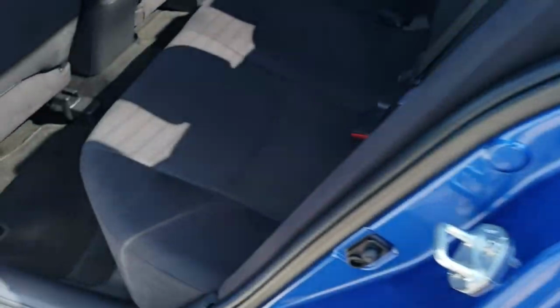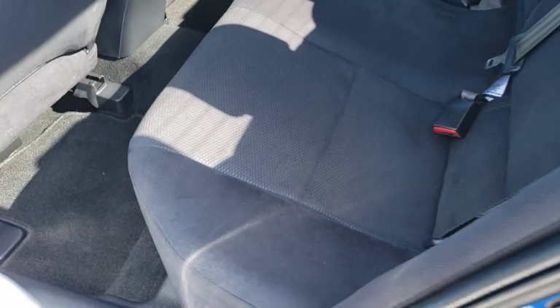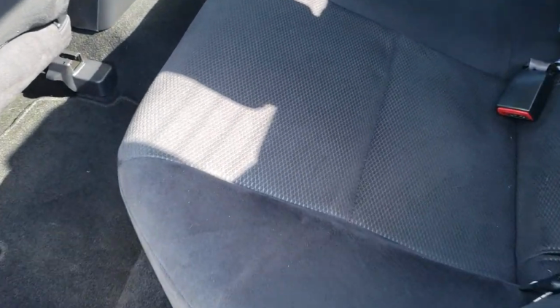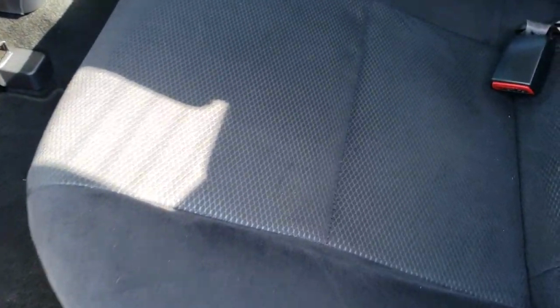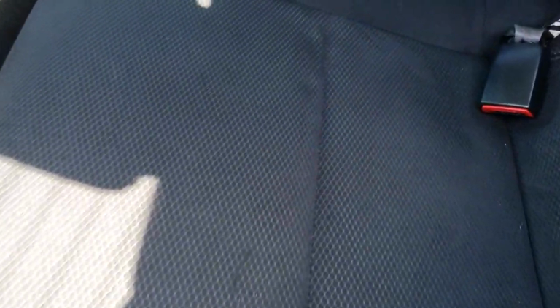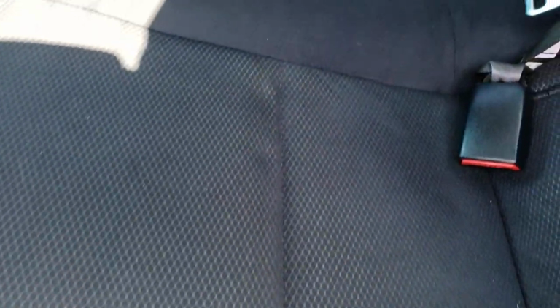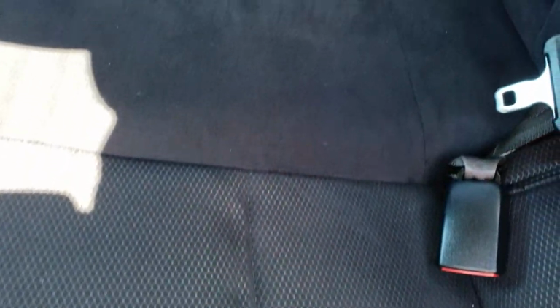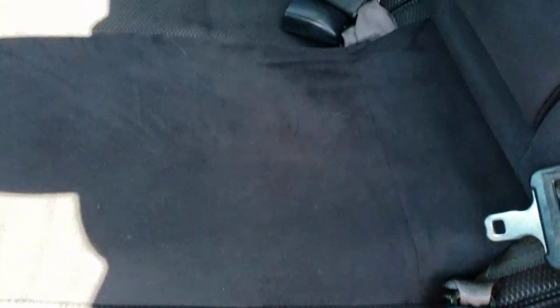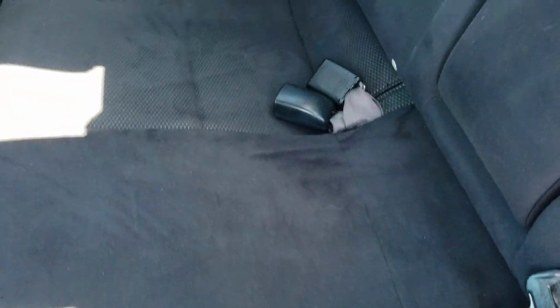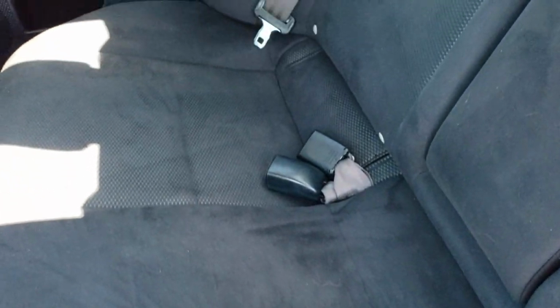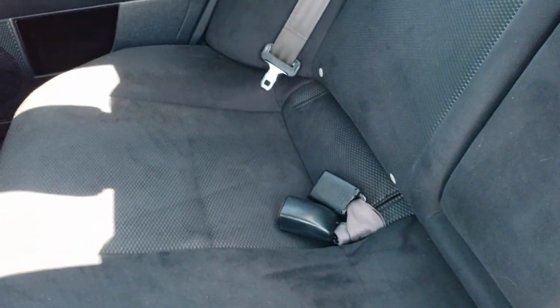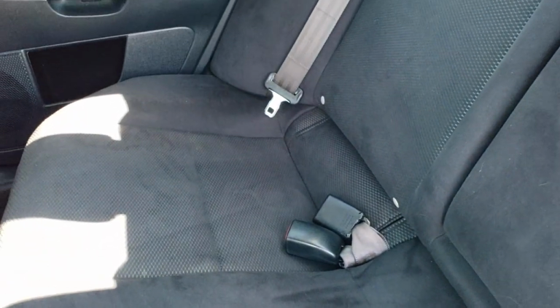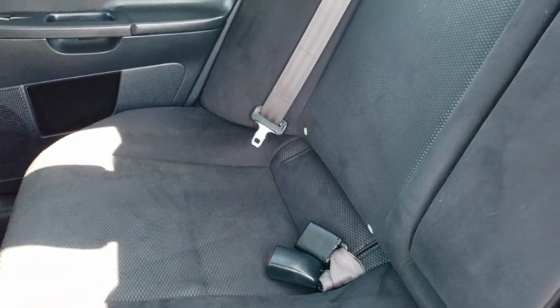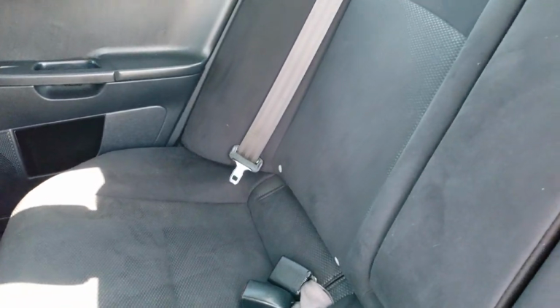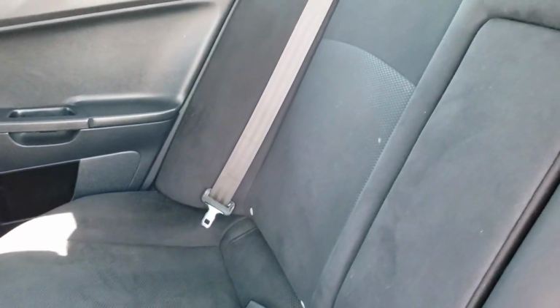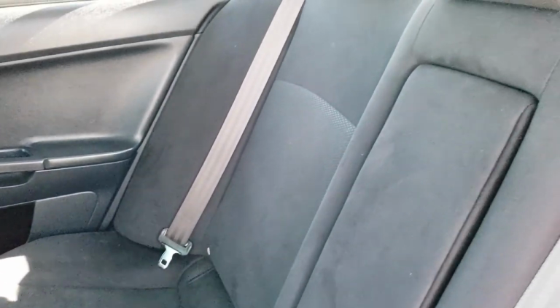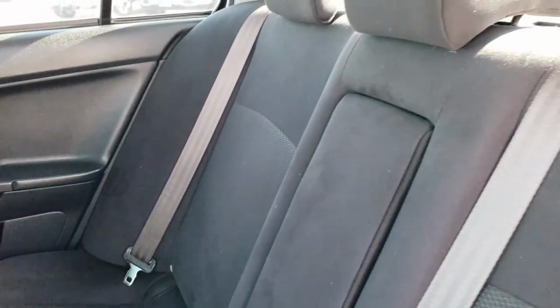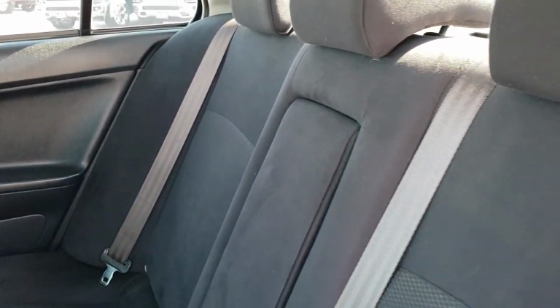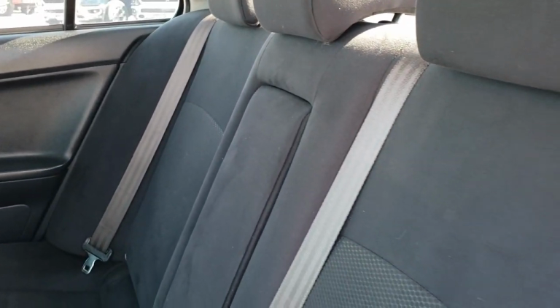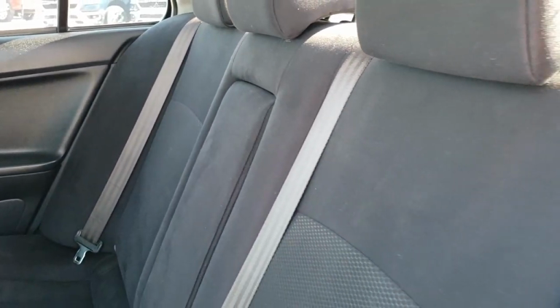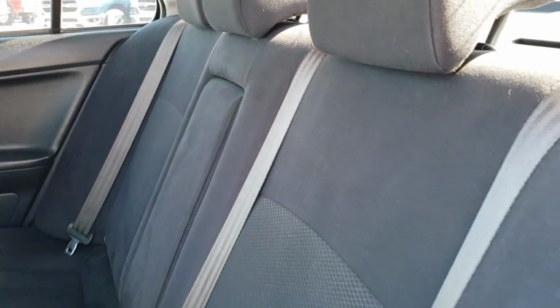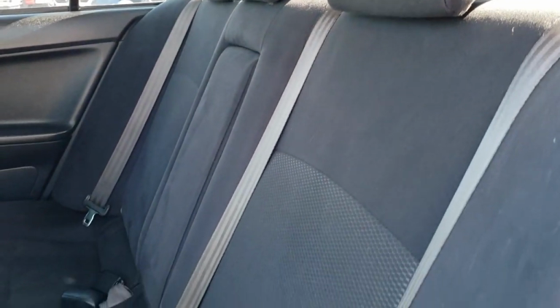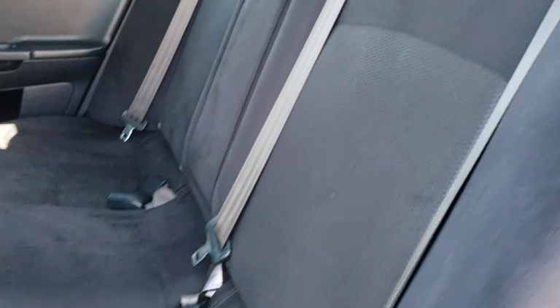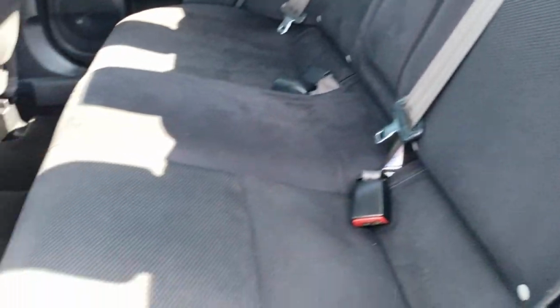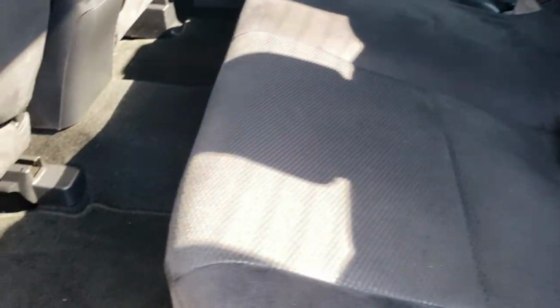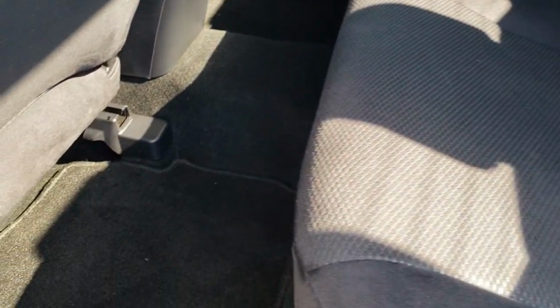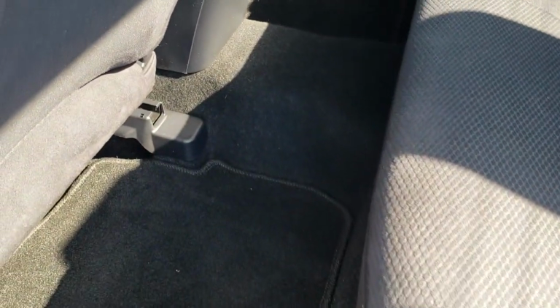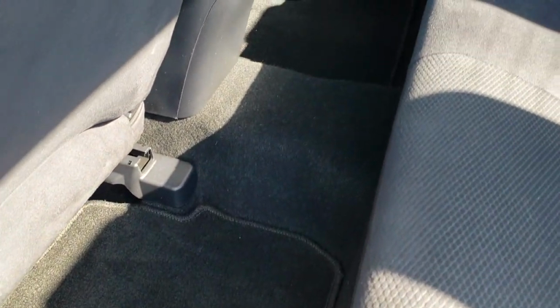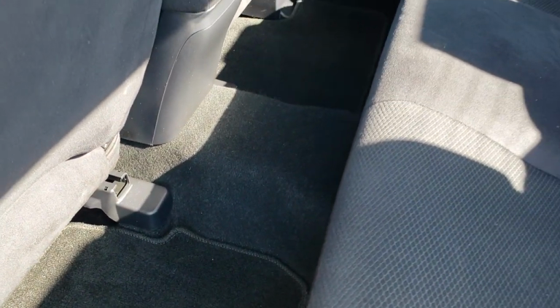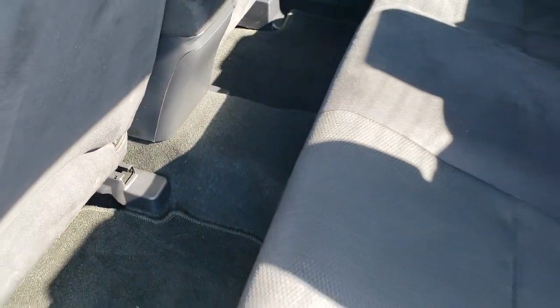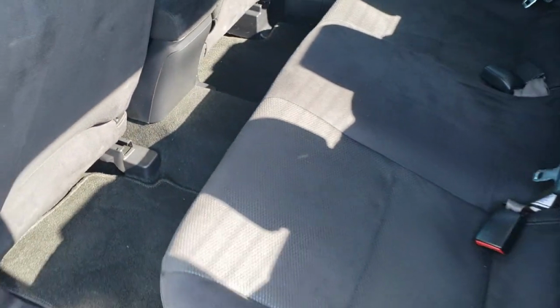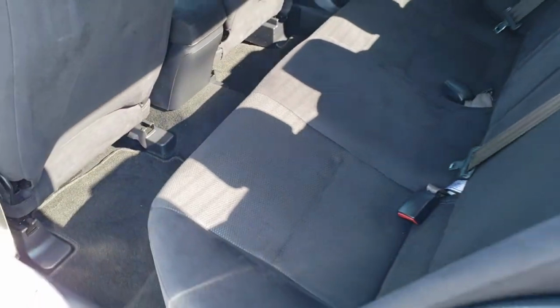The back seats are just as clean as the front seats — no rips or tears back here. It does have the LATCH child safety system for car seats. Very, very clean. We do have factory floor mats and the carpeting is nice back here as well.